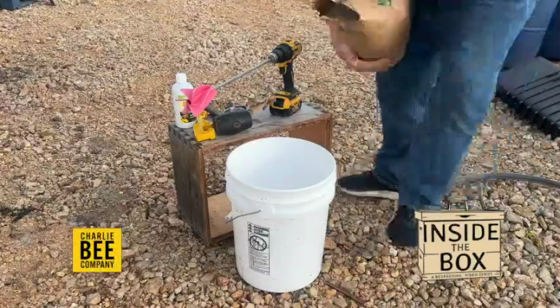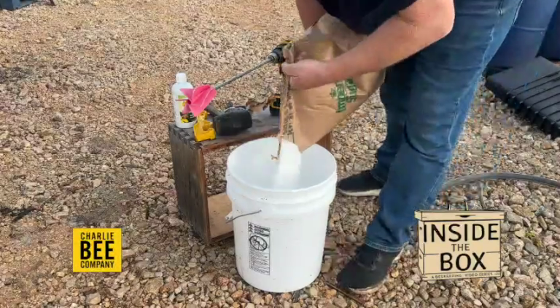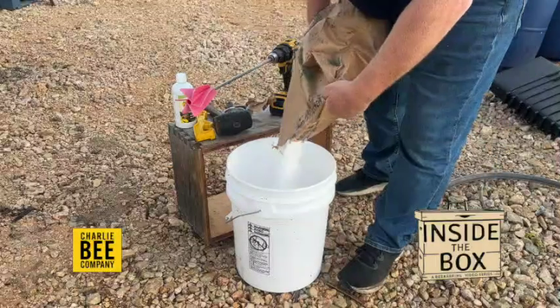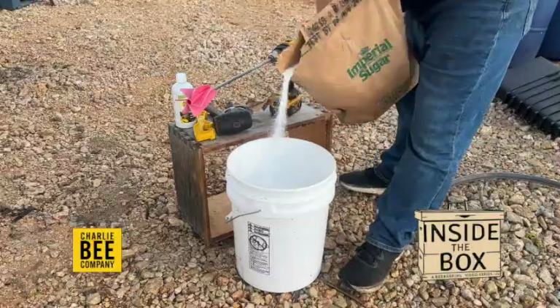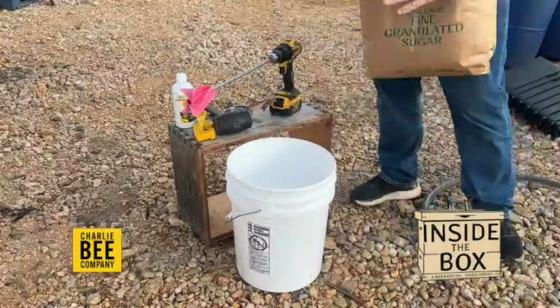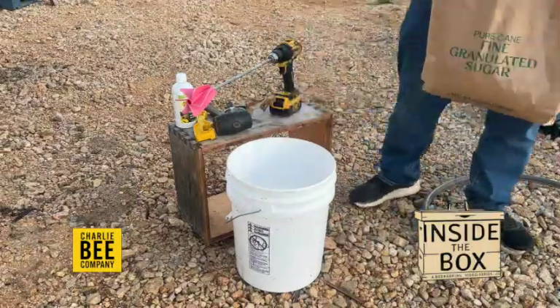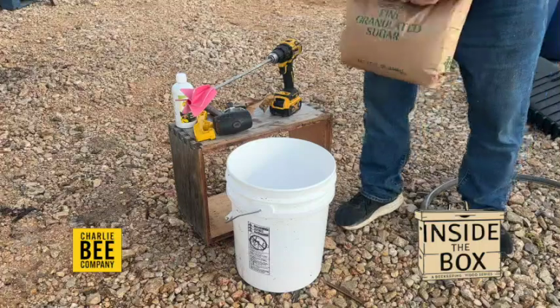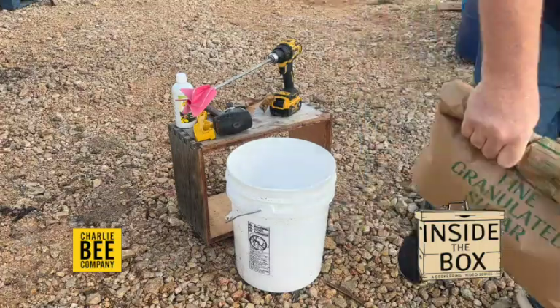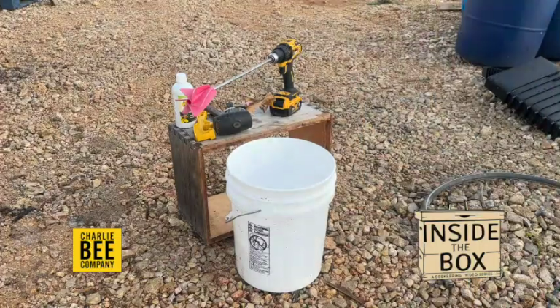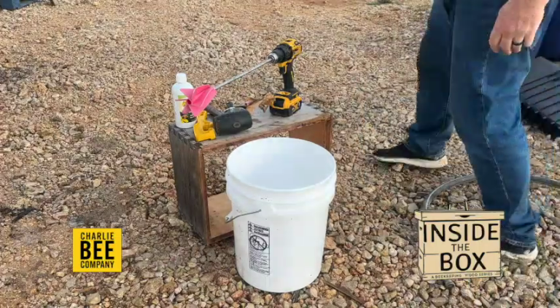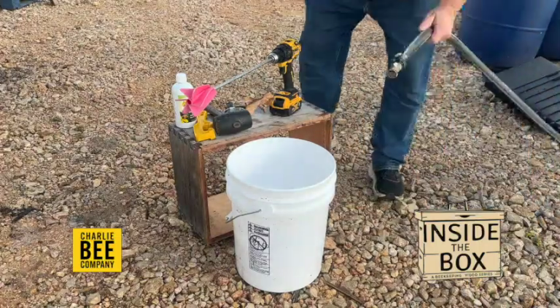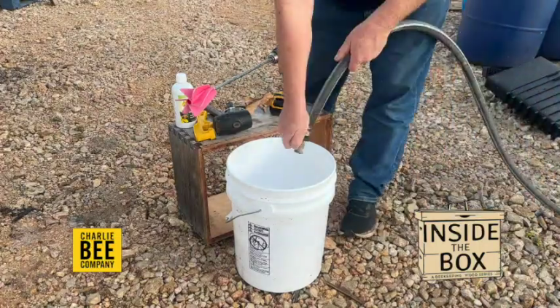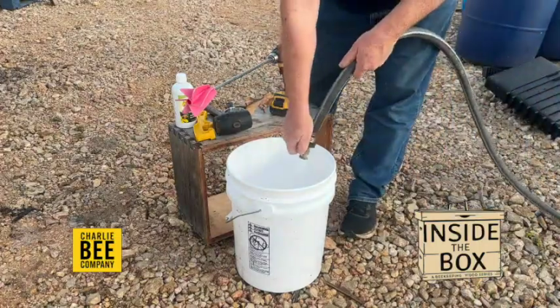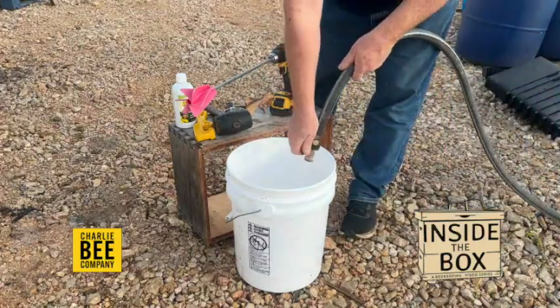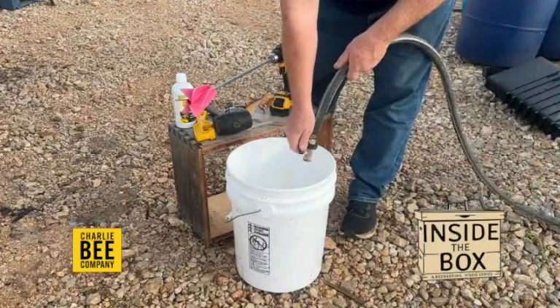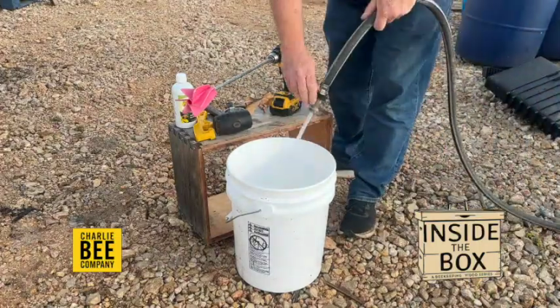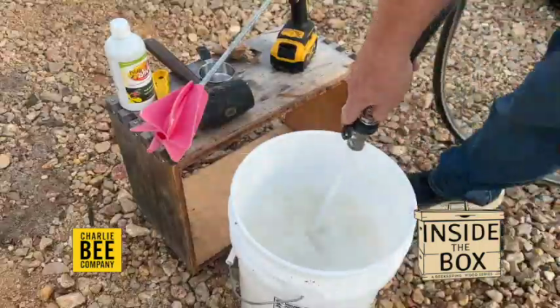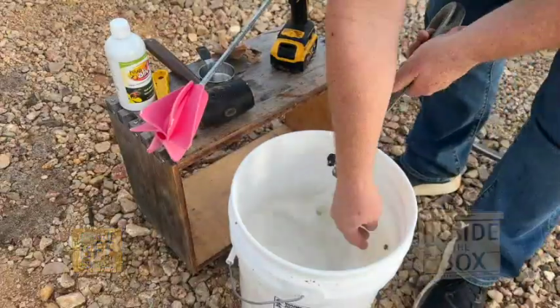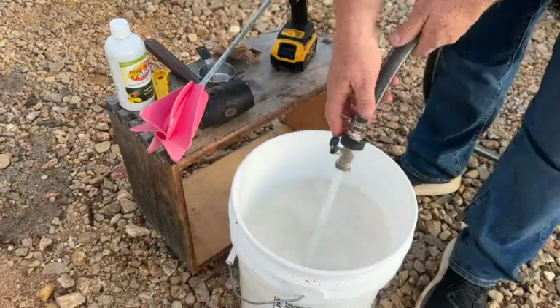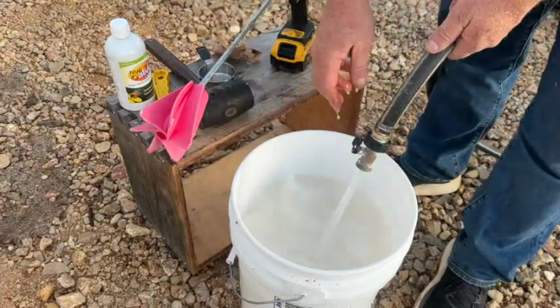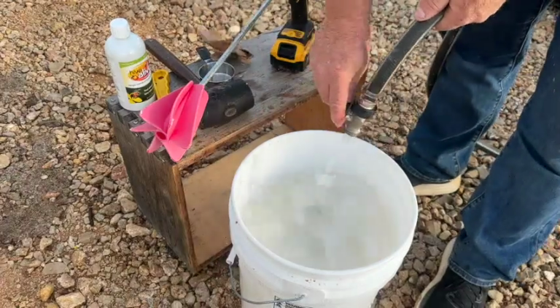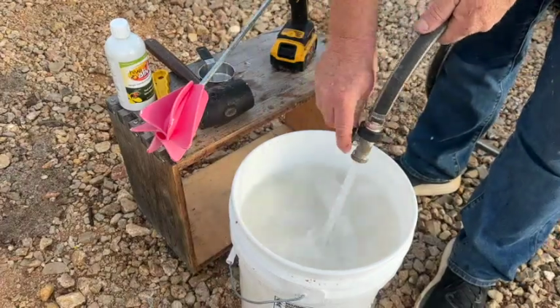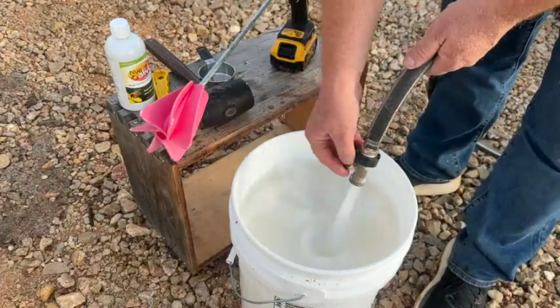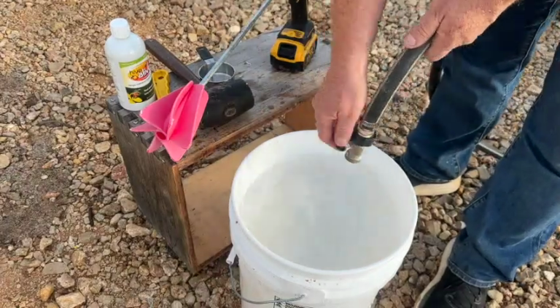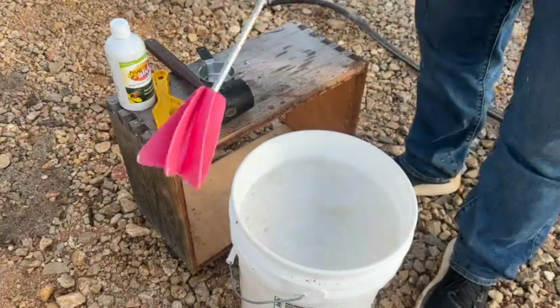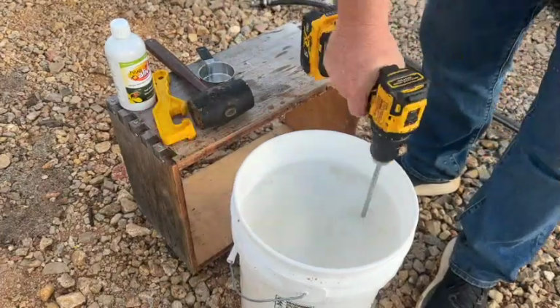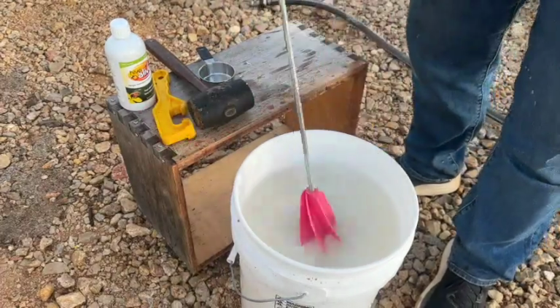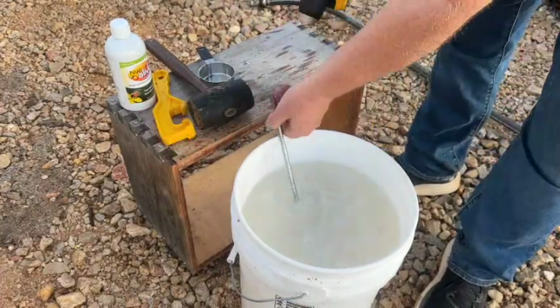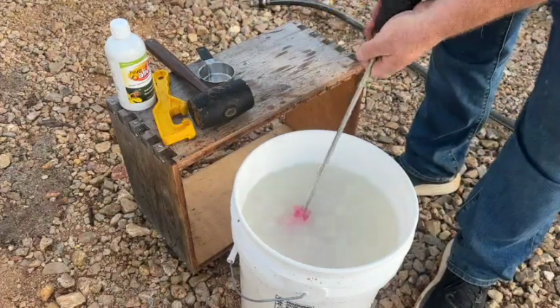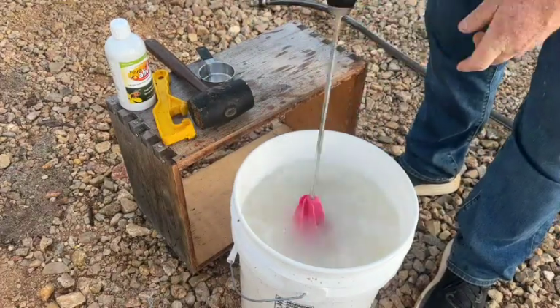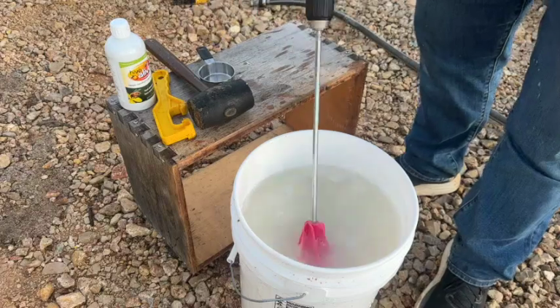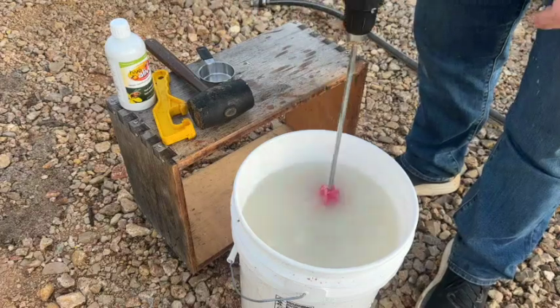It's feeding time here in Texas. Half of a 25-pound bag of pure granulated sugar and hot water. Here at Charlie Bee Company, we have a hot water hose bib, which is a blessing. If you got just a hot tap water, that does the trick. I use a paint stirrer to mix that up.